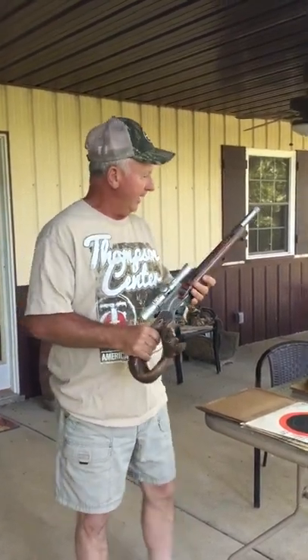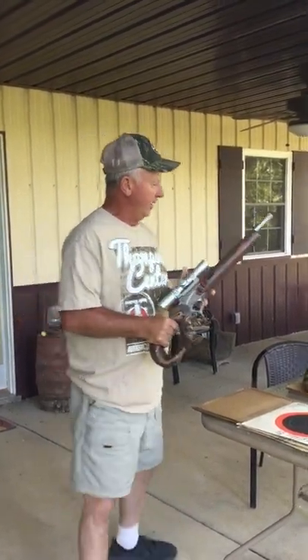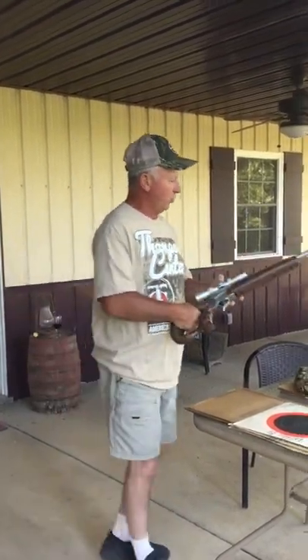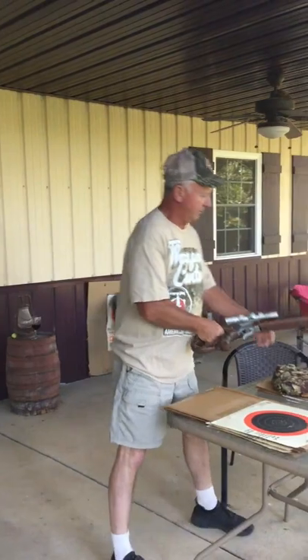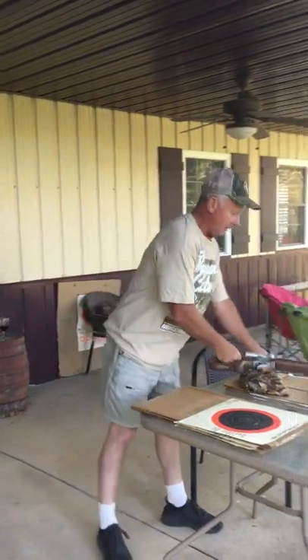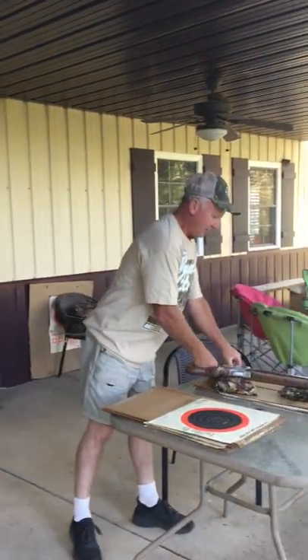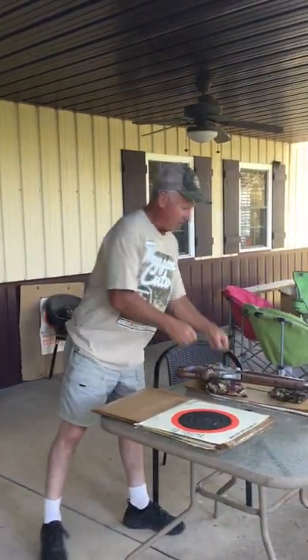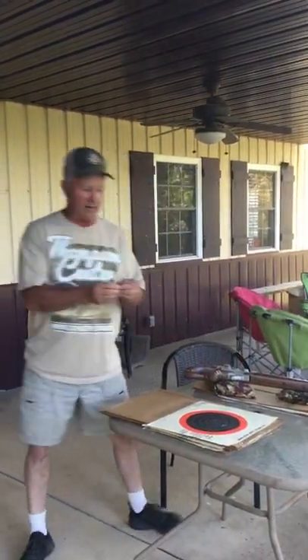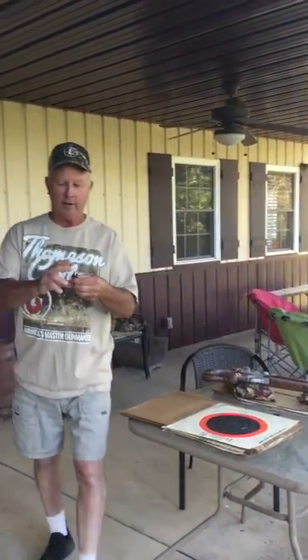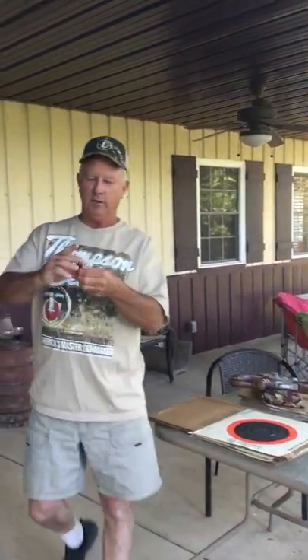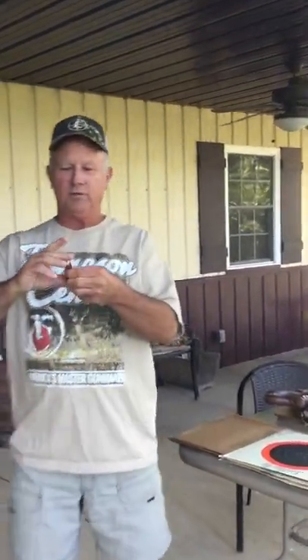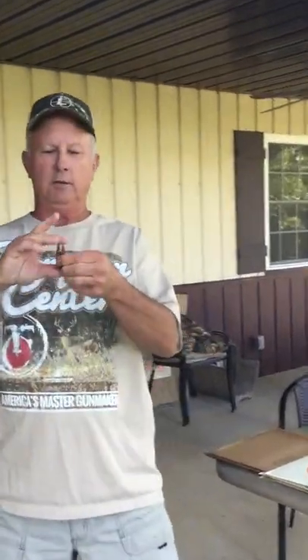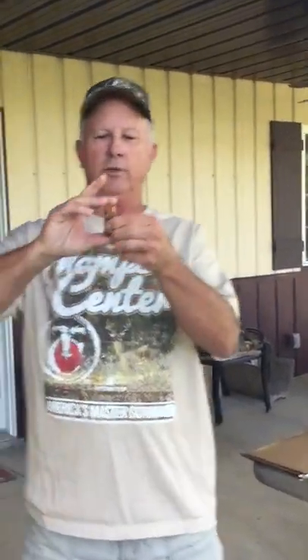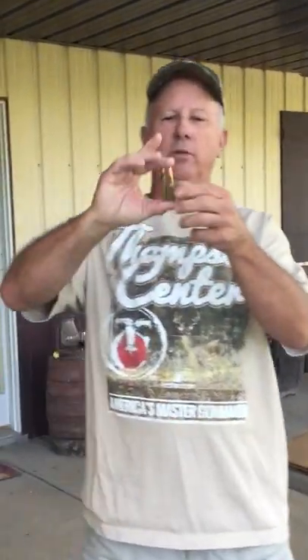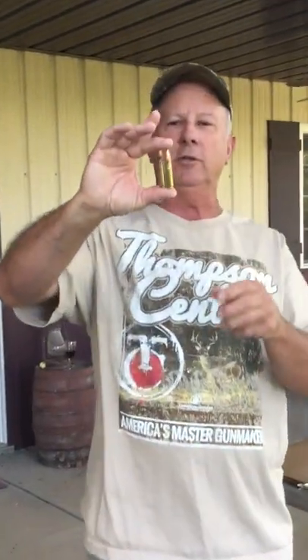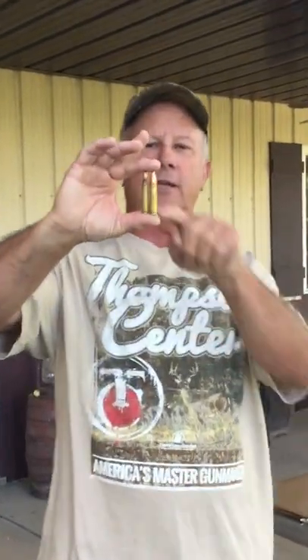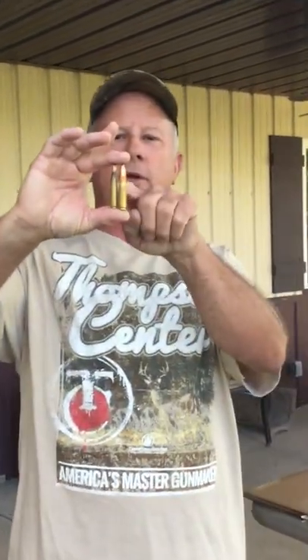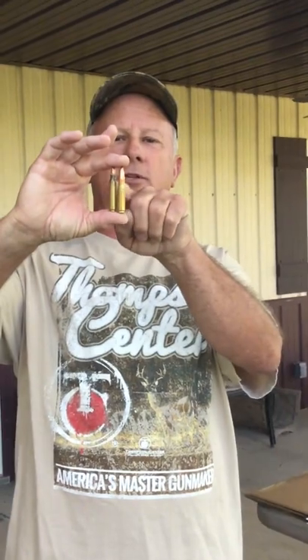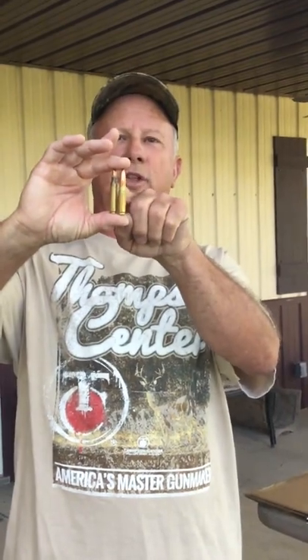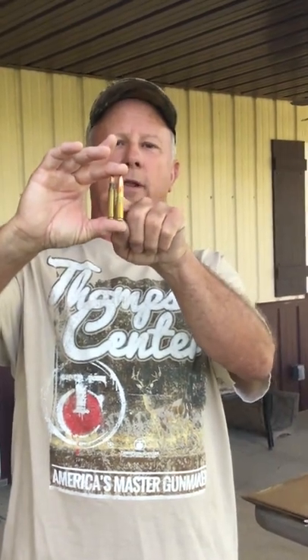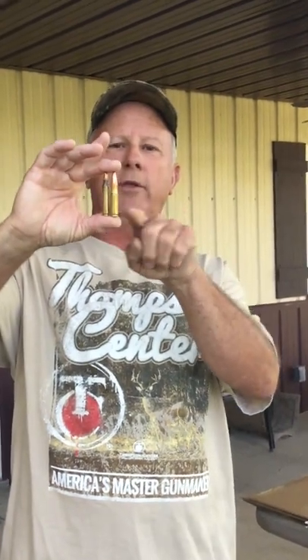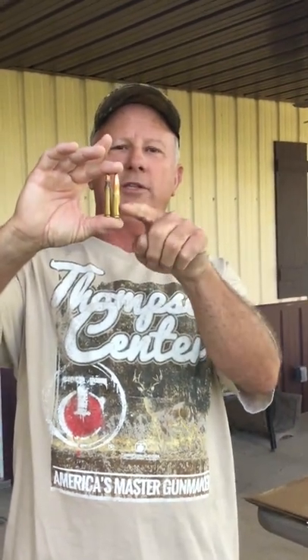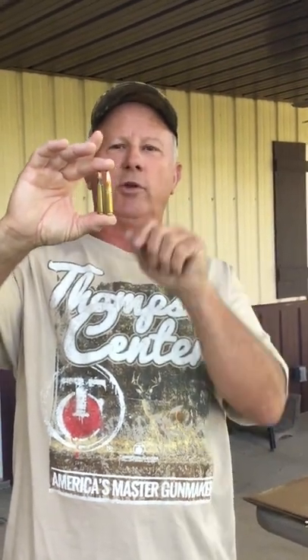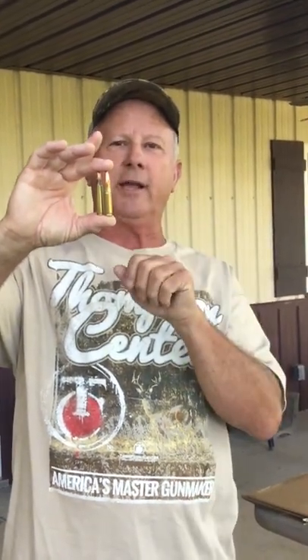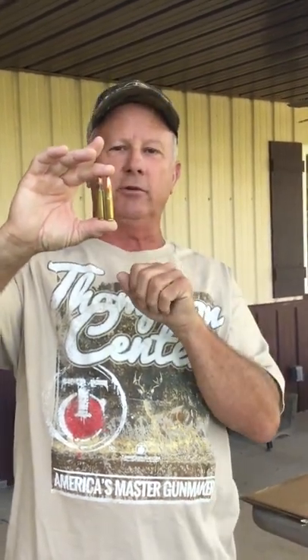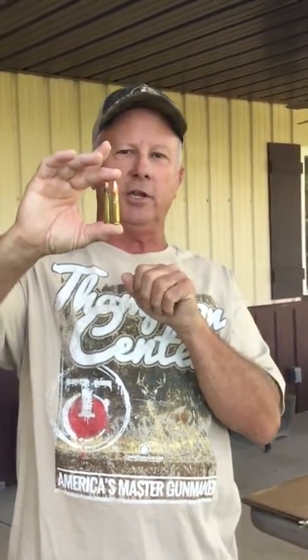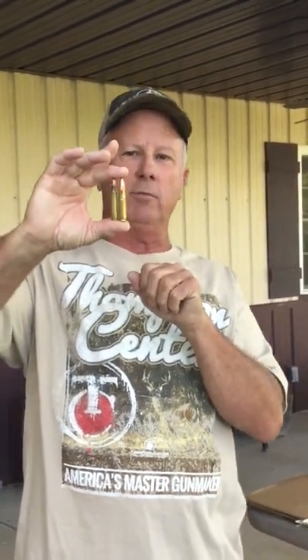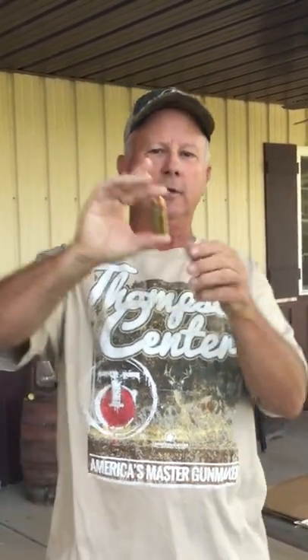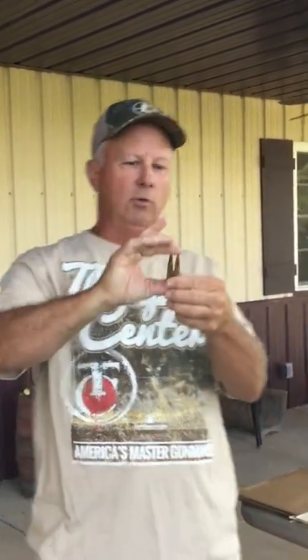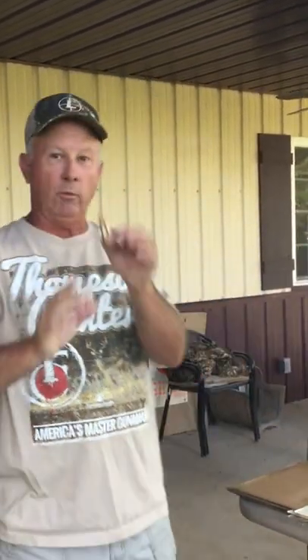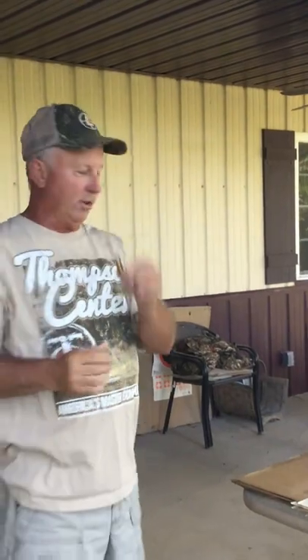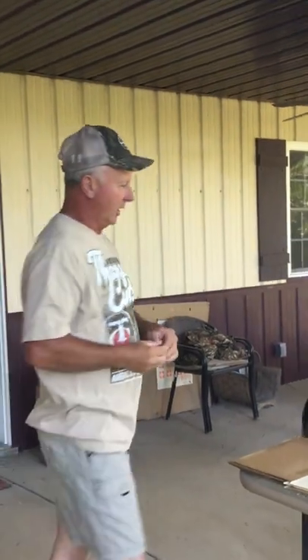Here is what the bullets look like for that. In case you haven't seen what a 300 Blackout looks like — that's a 223 there, and this is a 300 Blackout. That's a 168-grain bullet, so you know what they look like.